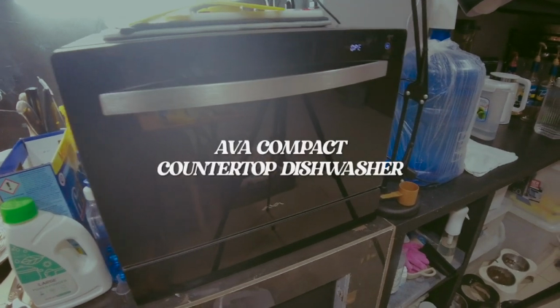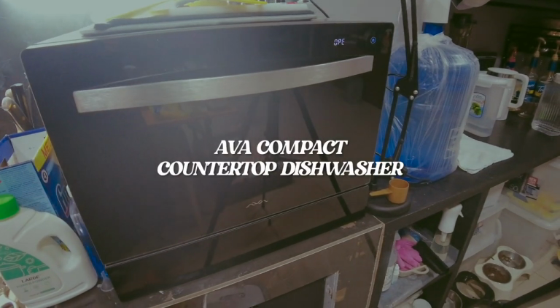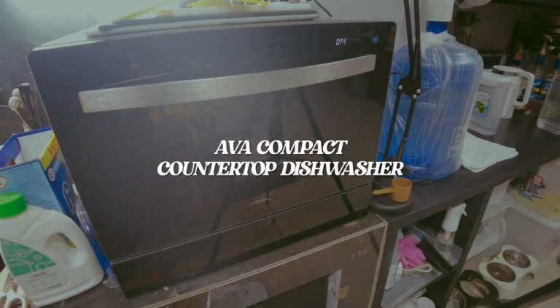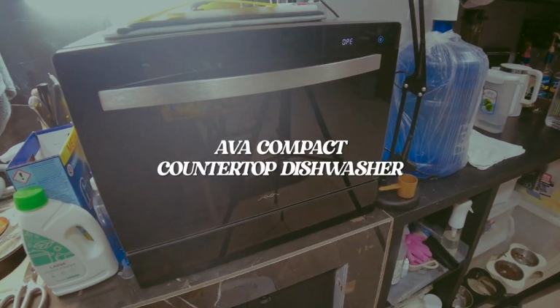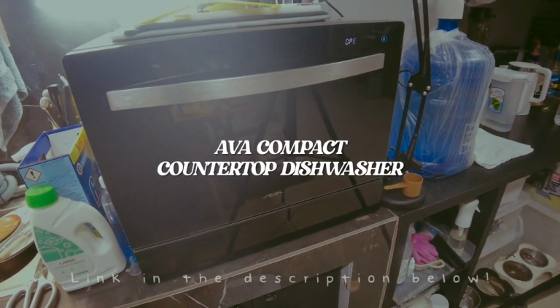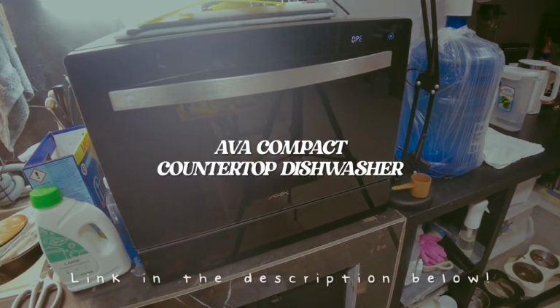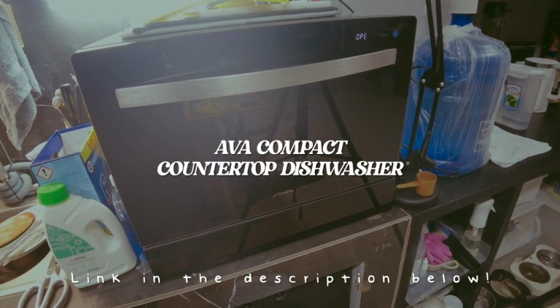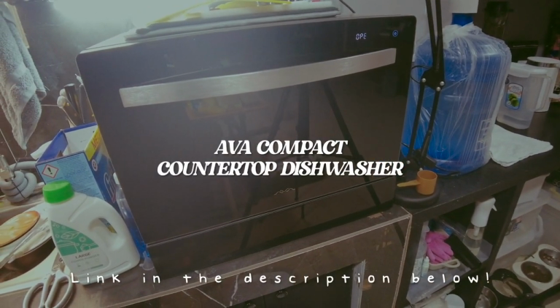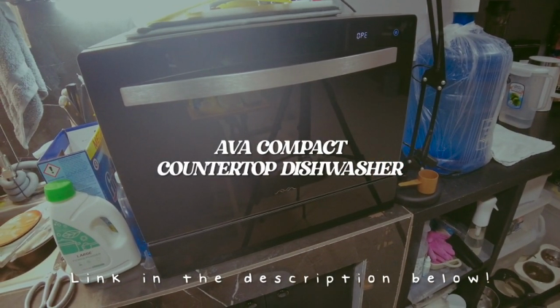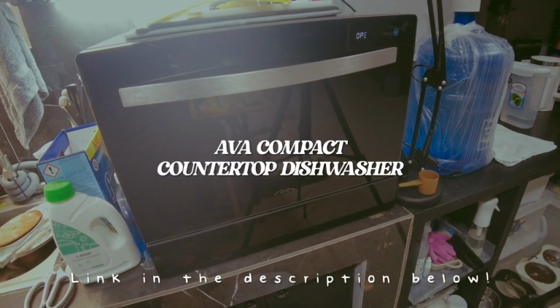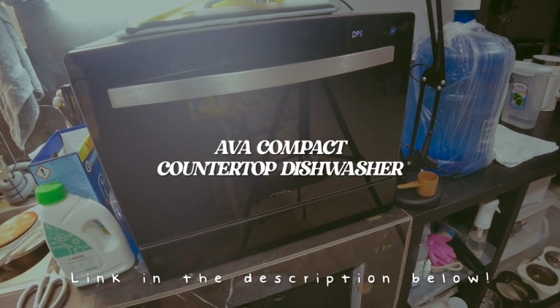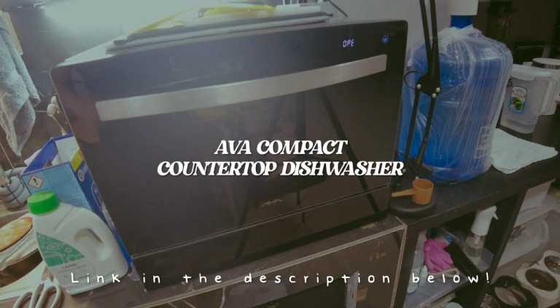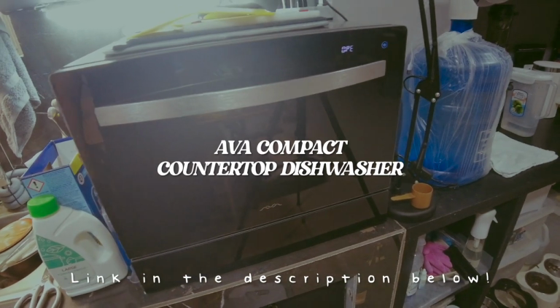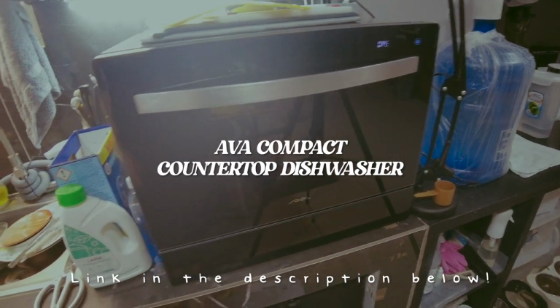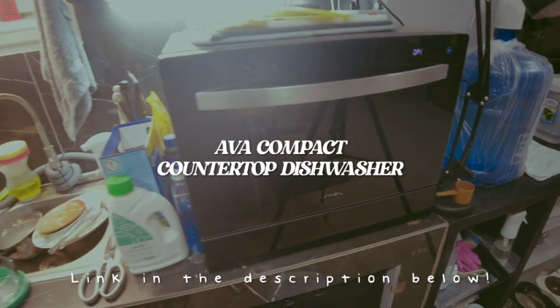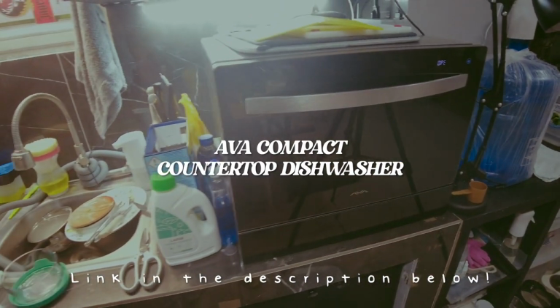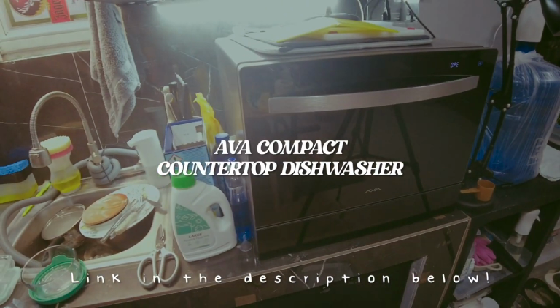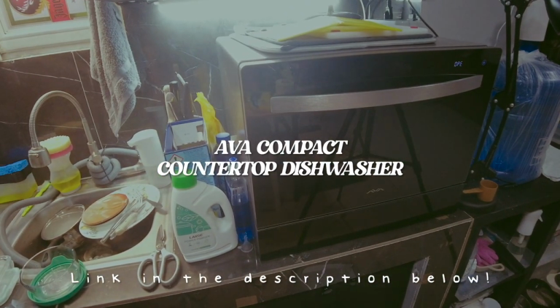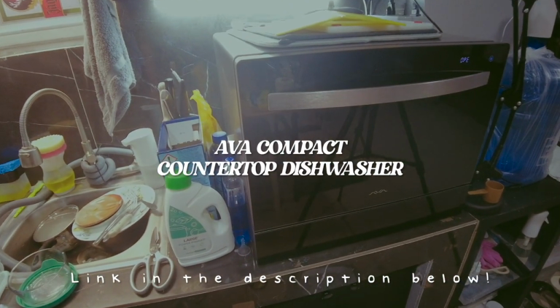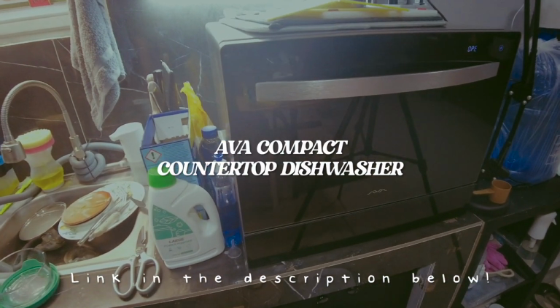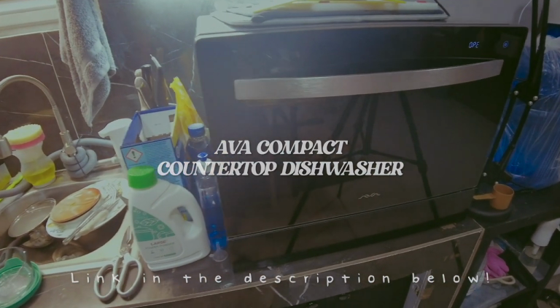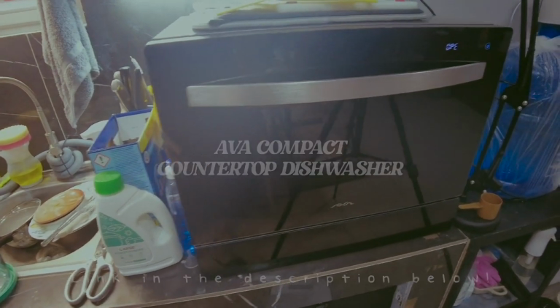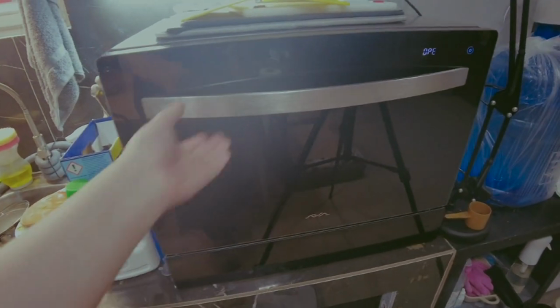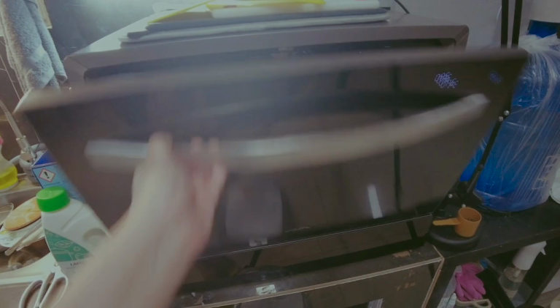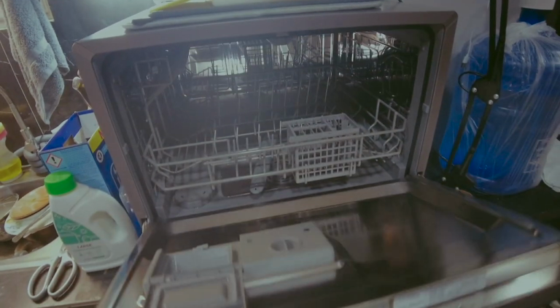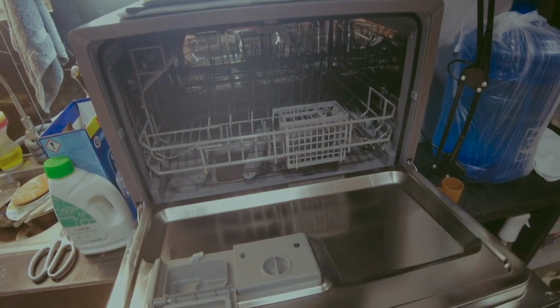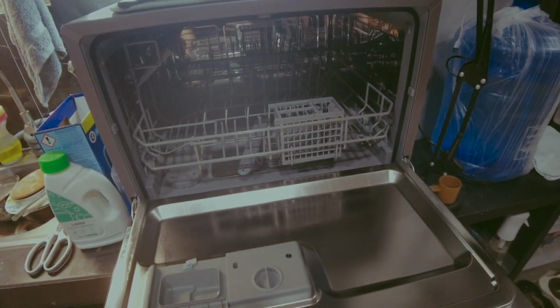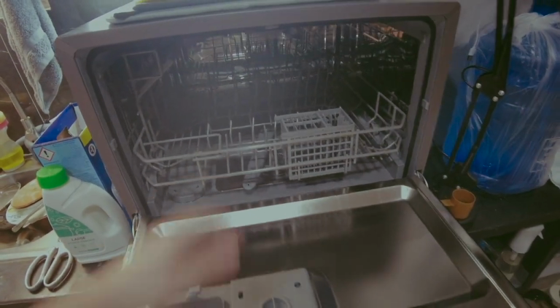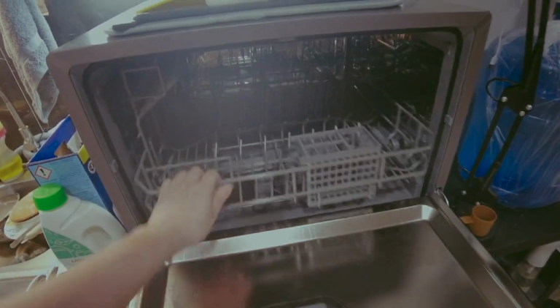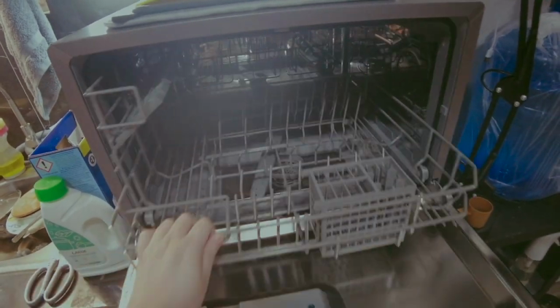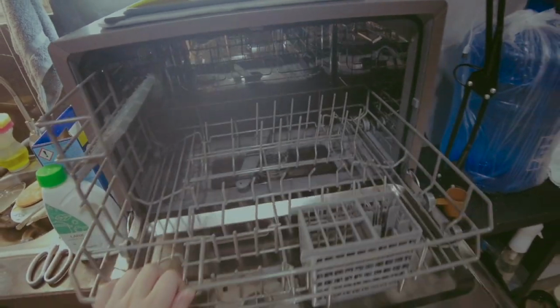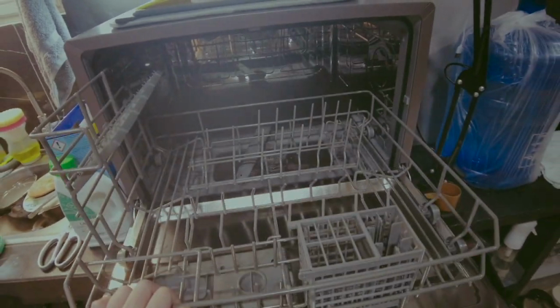This is the AVA countertop dishwasher that we got on Lazada, and for its size we're going to show you how to load it right now. It's very spacious inside.